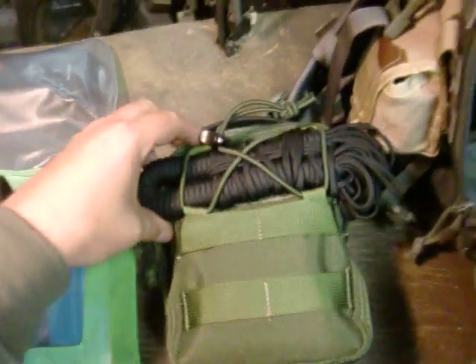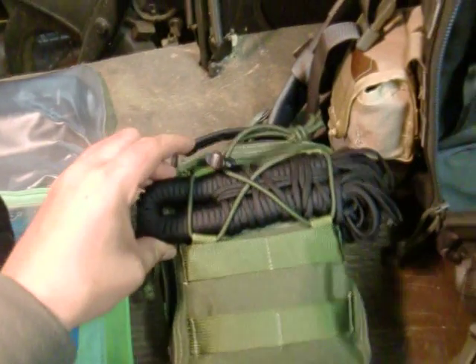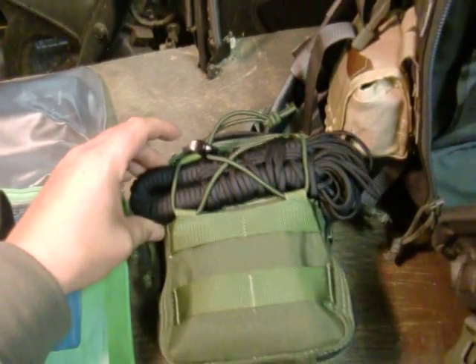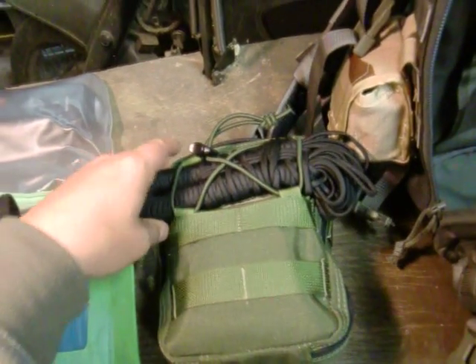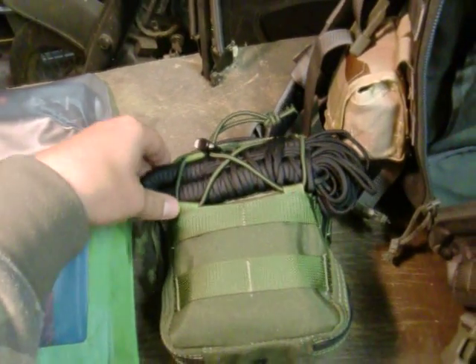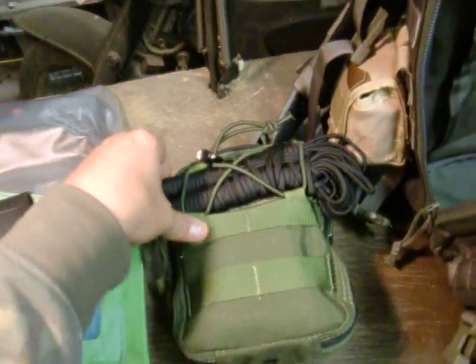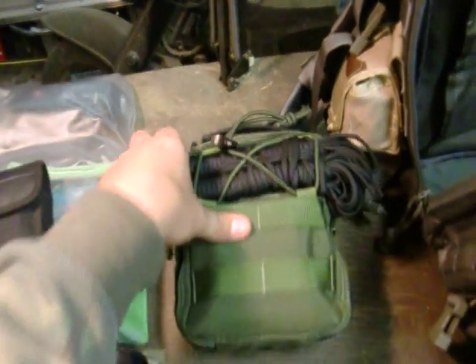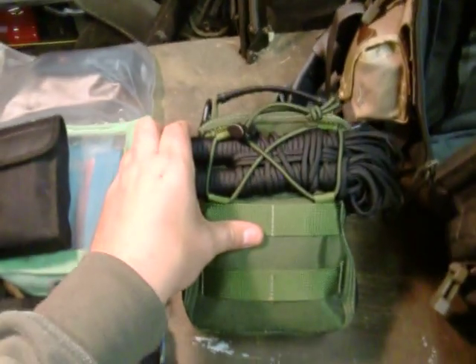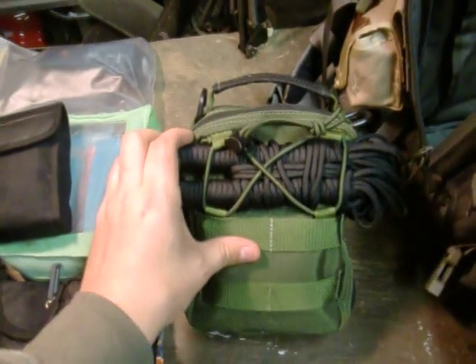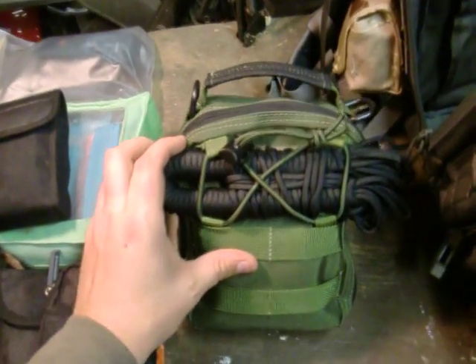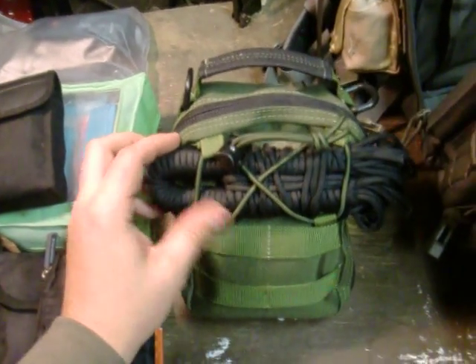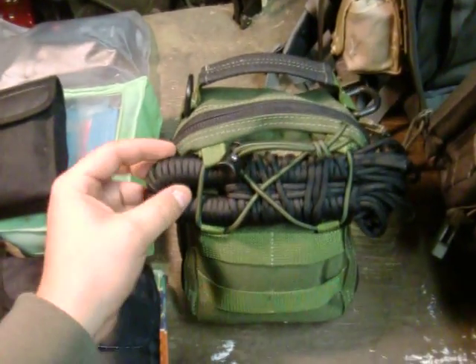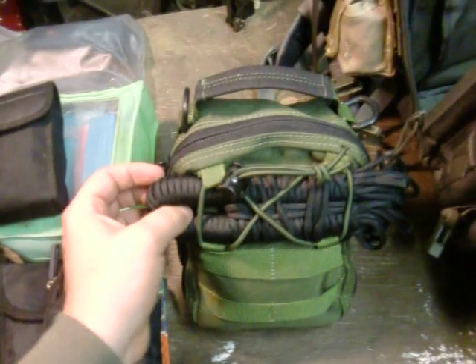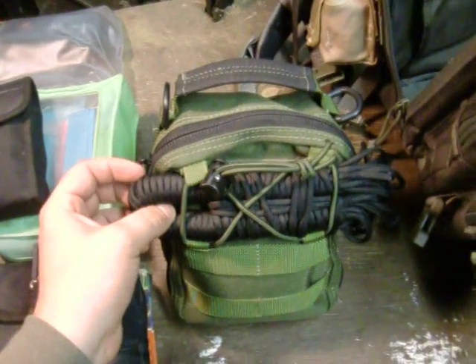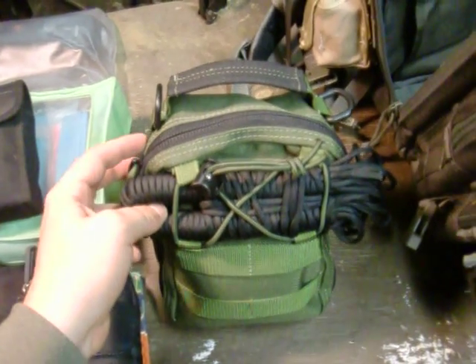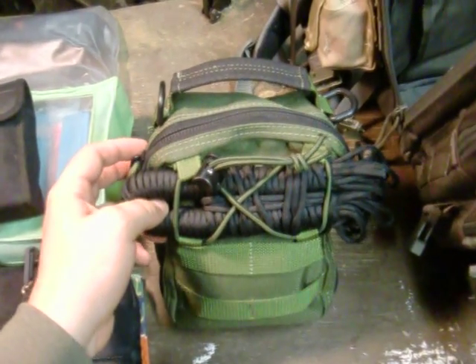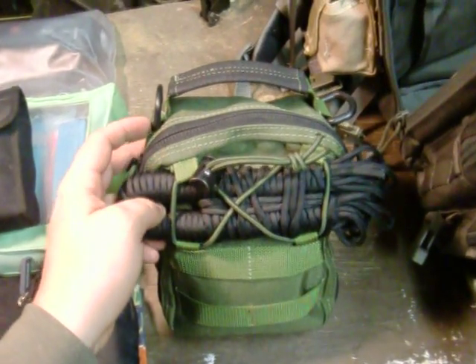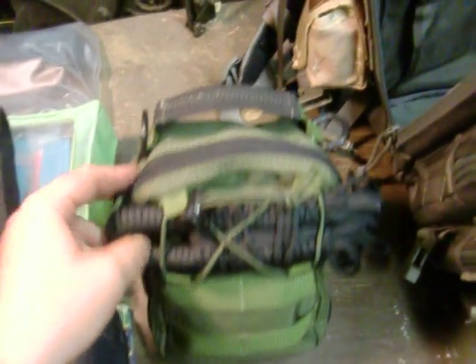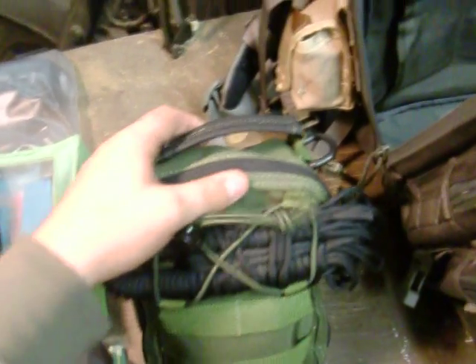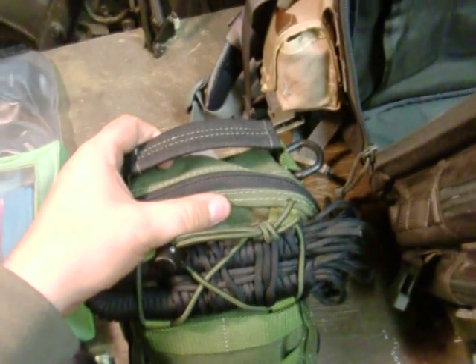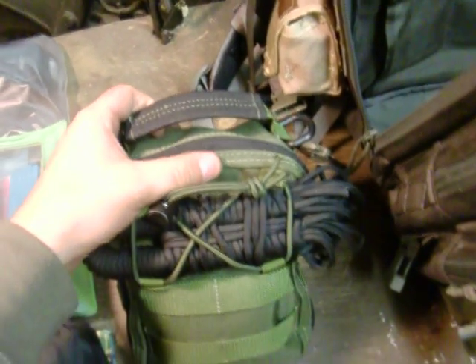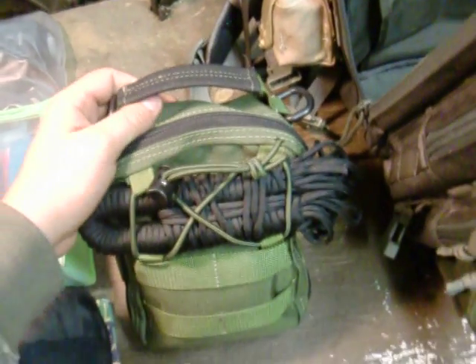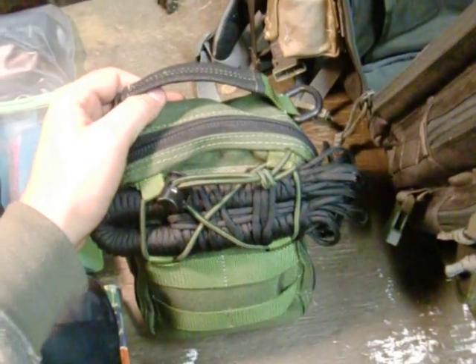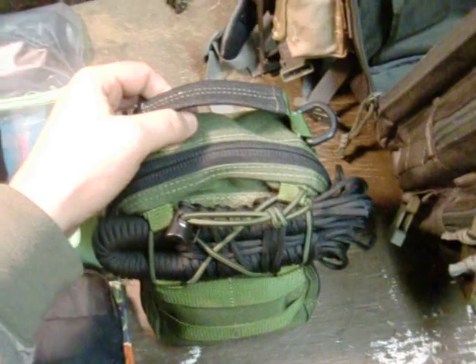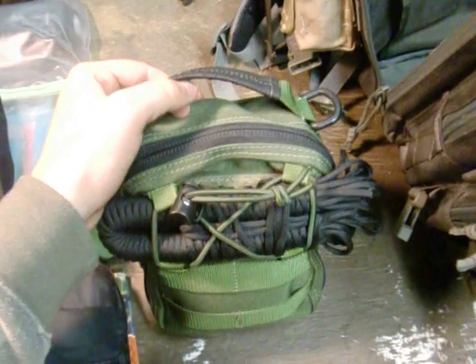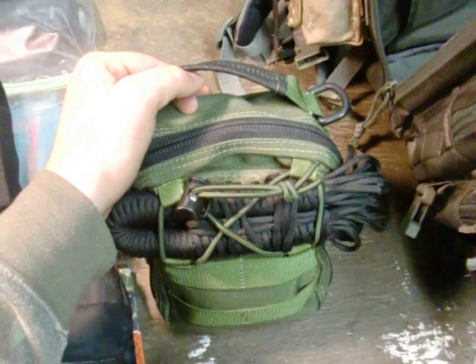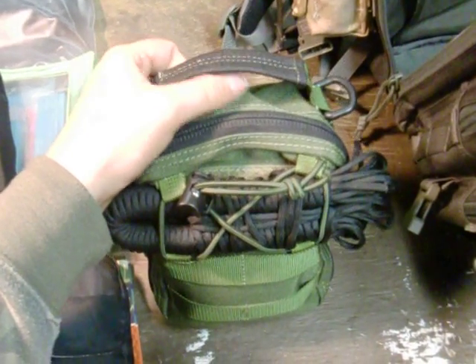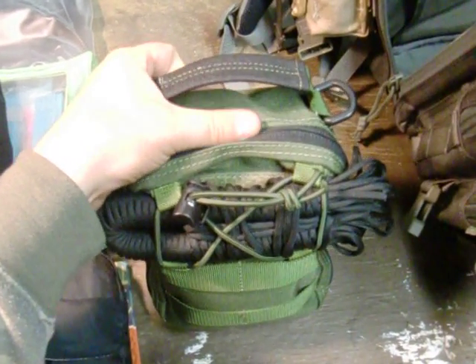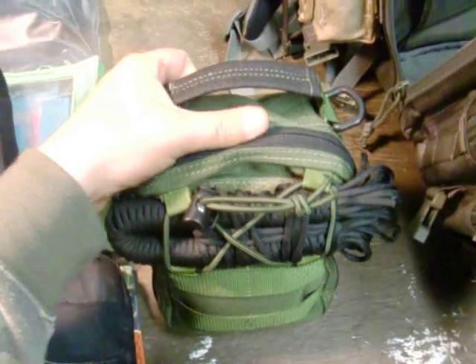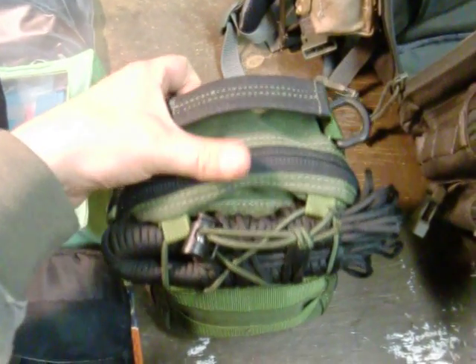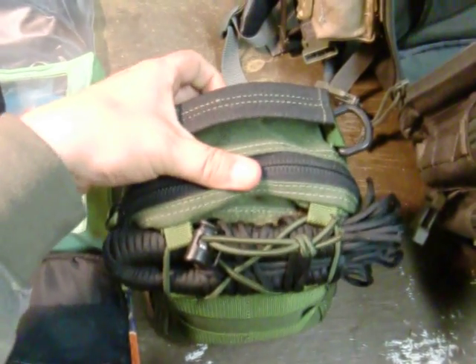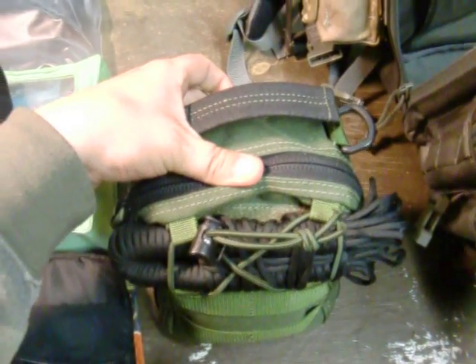The paracord — 50 feet again. I'm actually getting some more paracord, multicolored paracord, for doing some paracord bracelets soon. So stay tuned and I might do a video on how to make them.